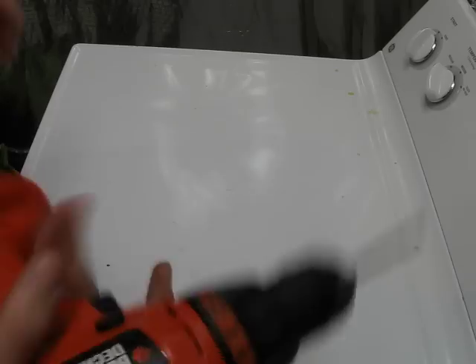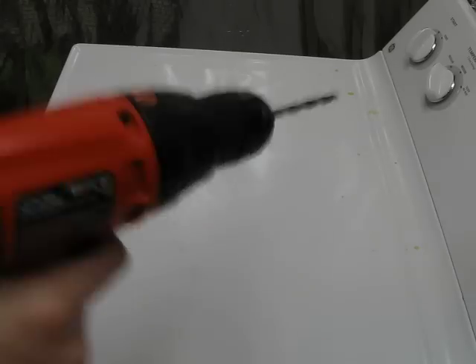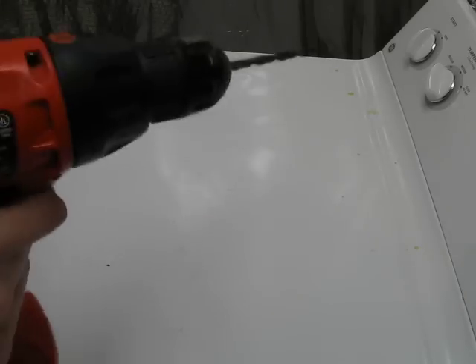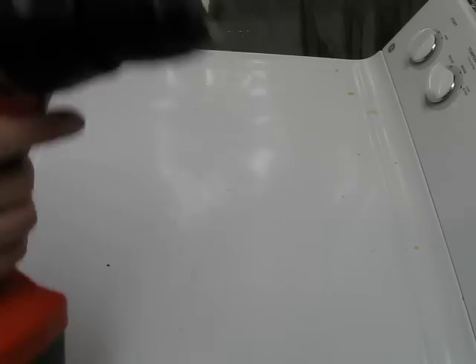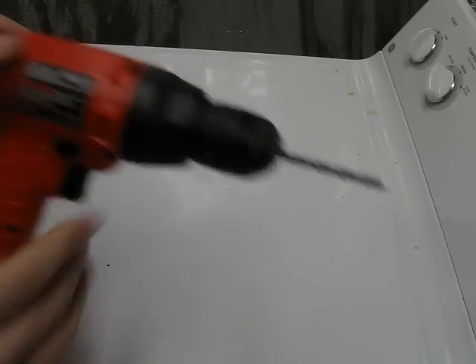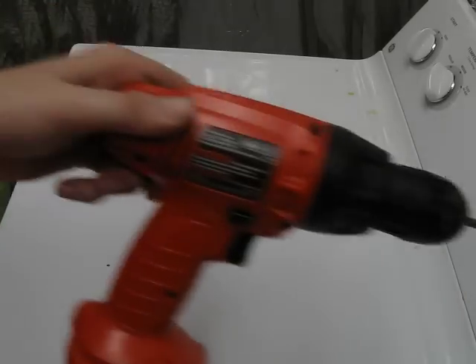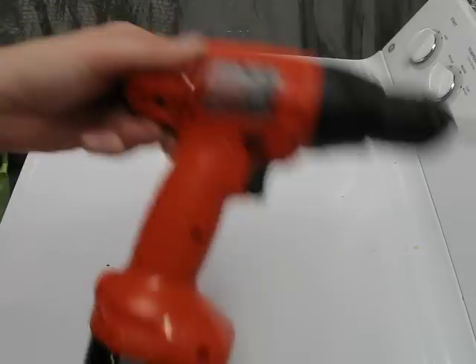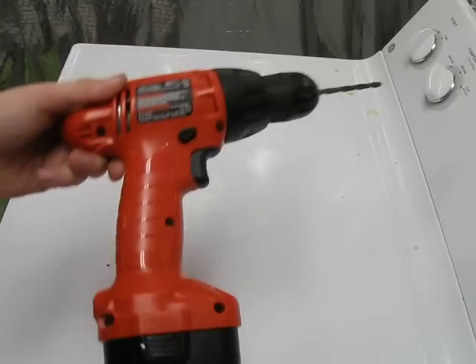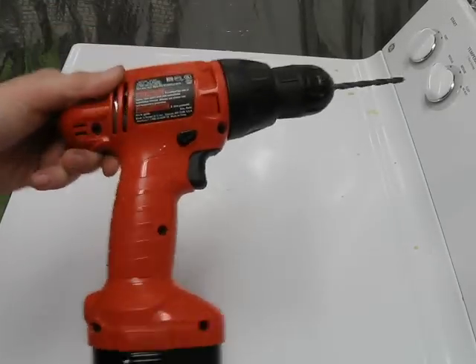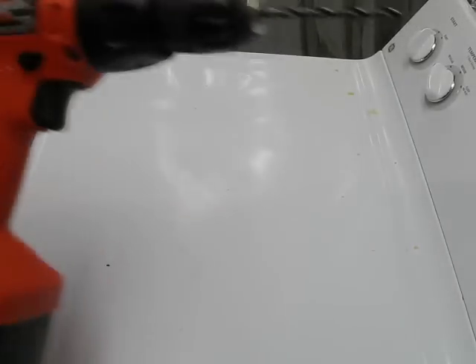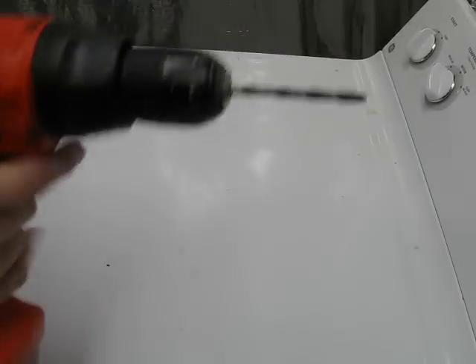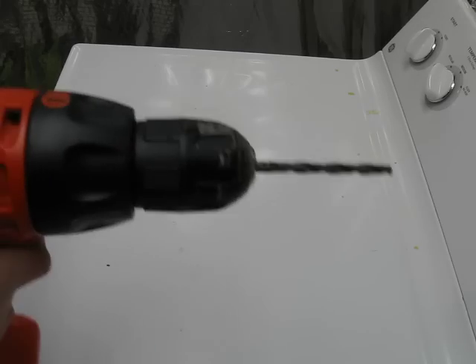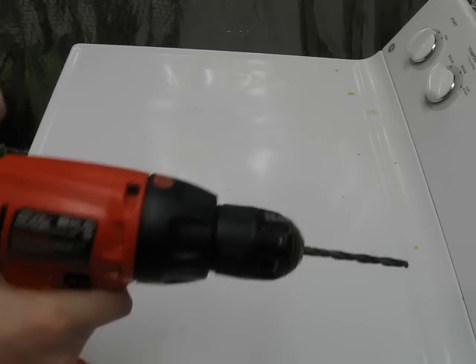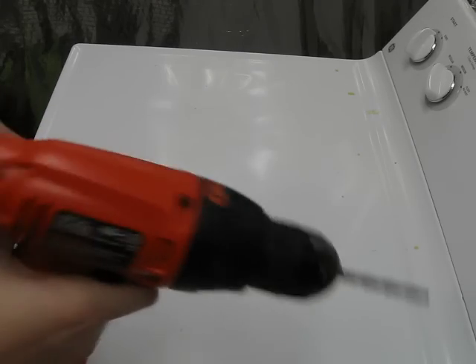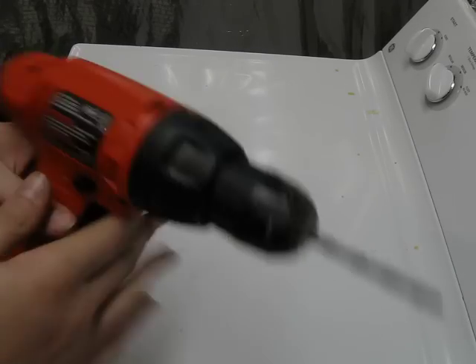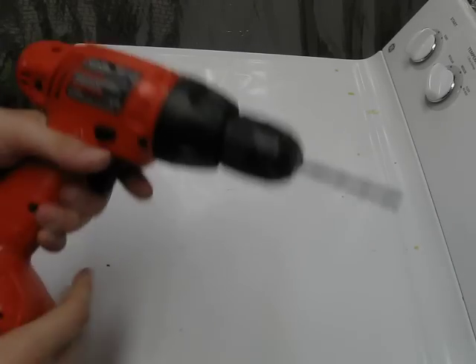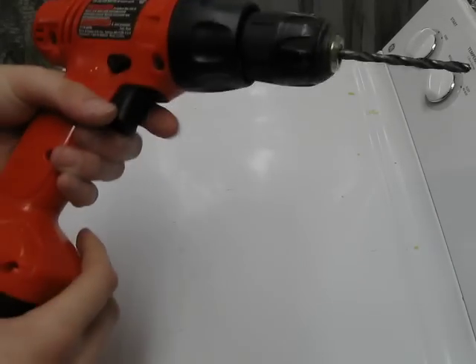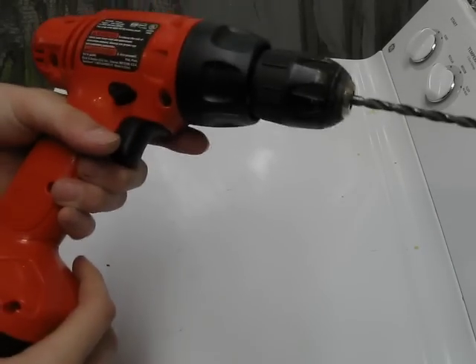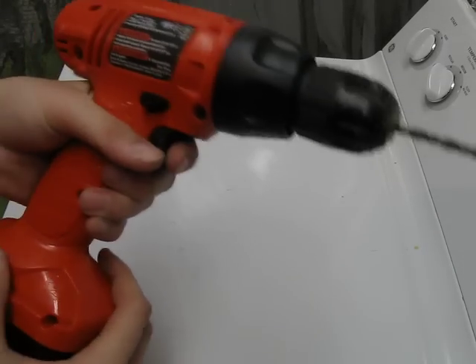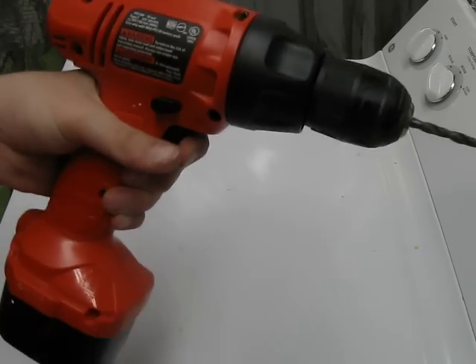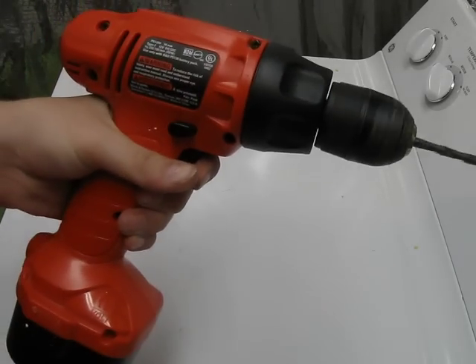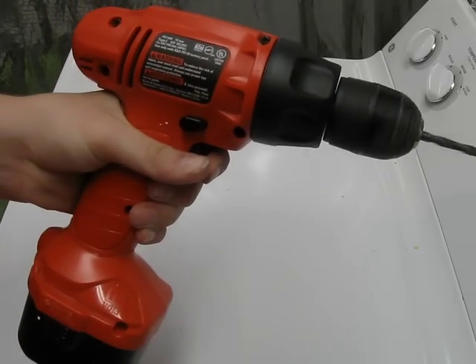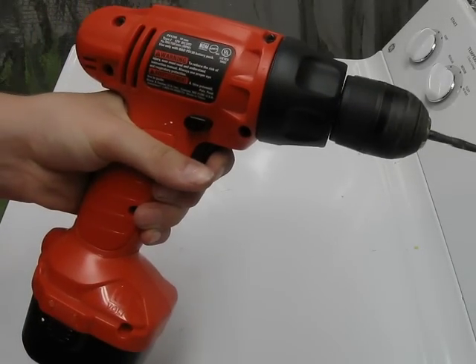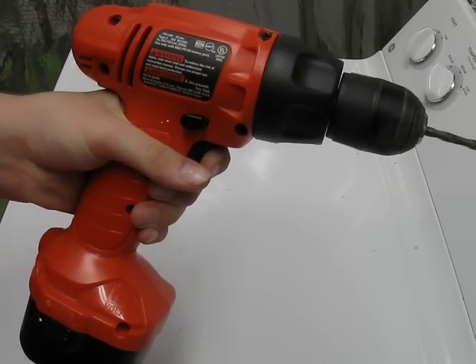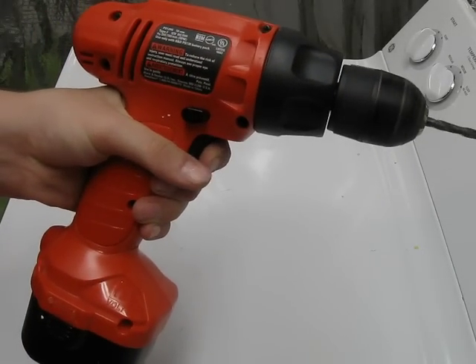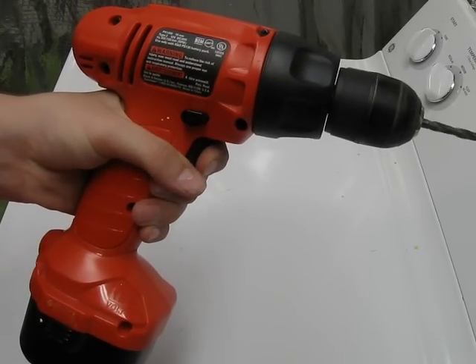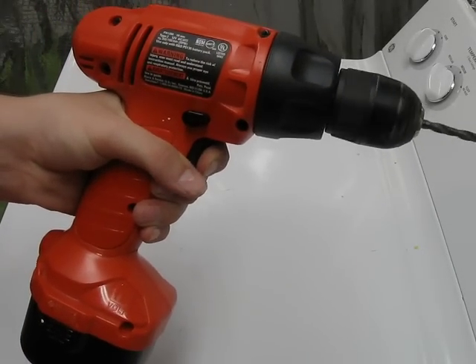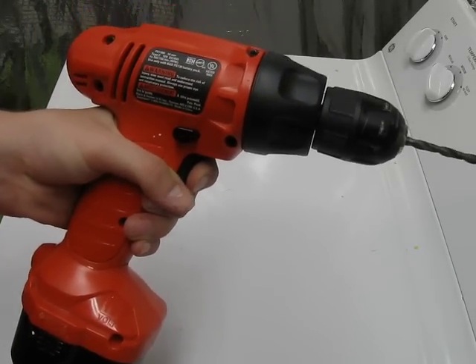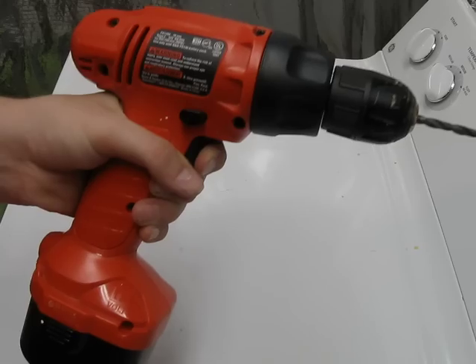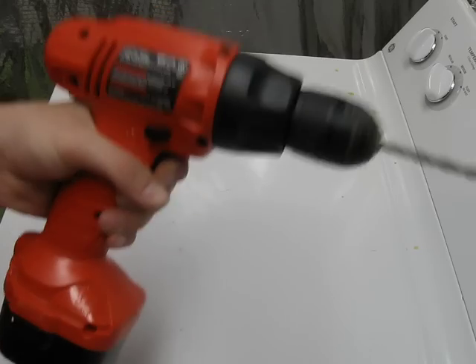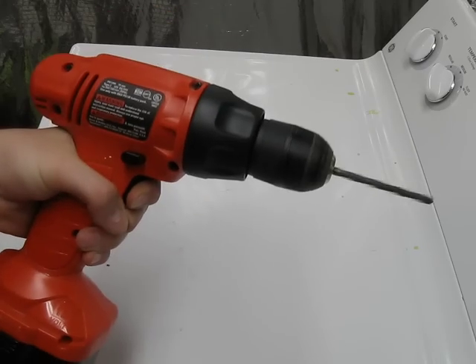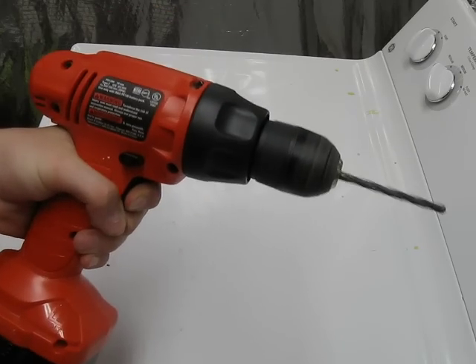It's pretty light and orange, so you'll always be able to find it. It's got two speeds on the trigger: it's got the slow speed, and then when you push it in a little bit it'll stop, and then it's got high speed.